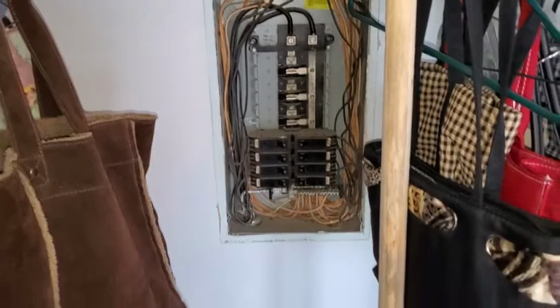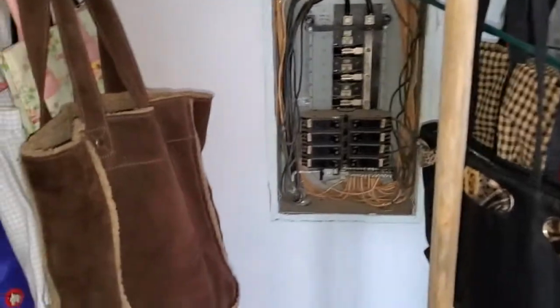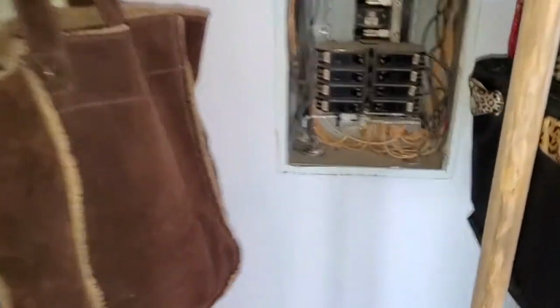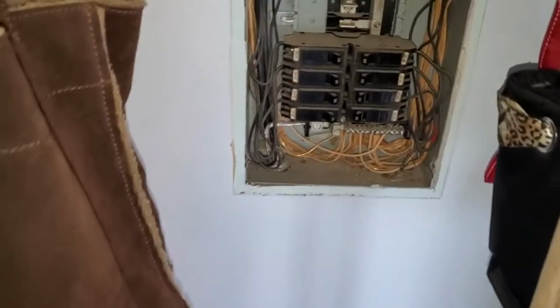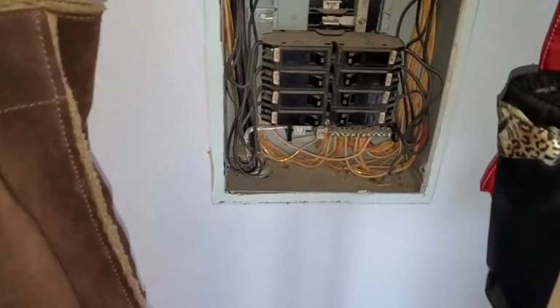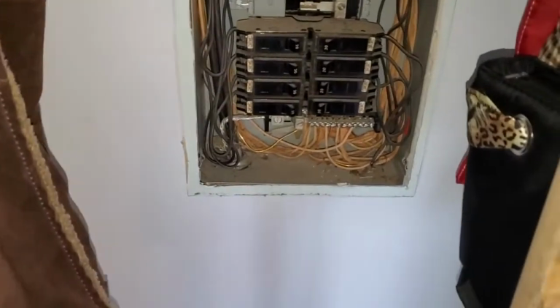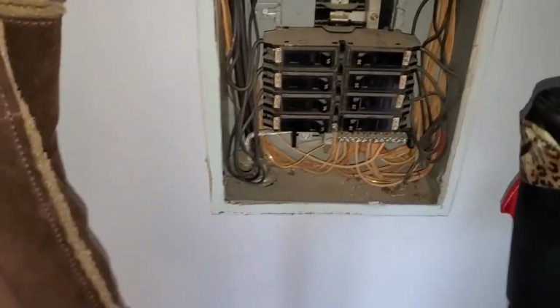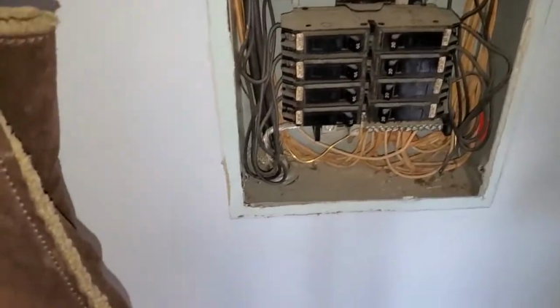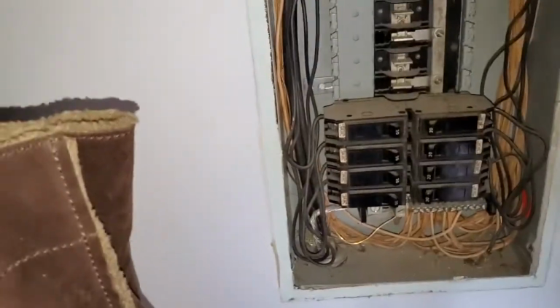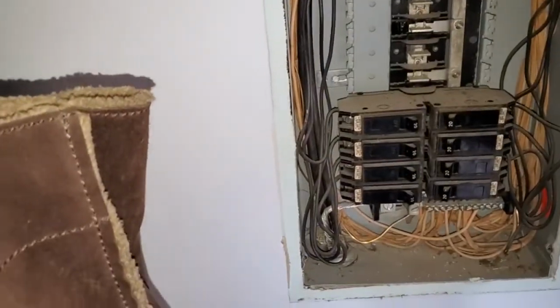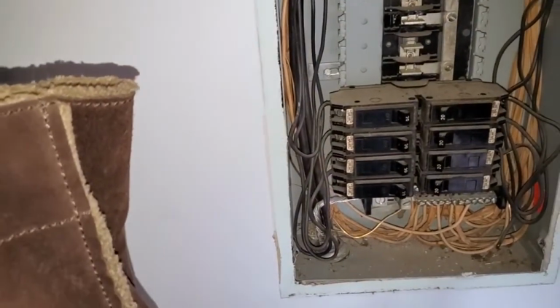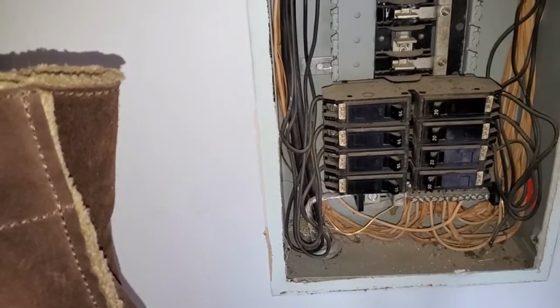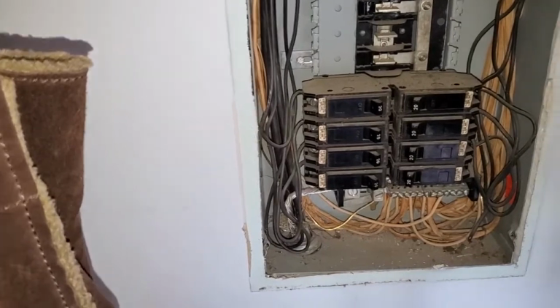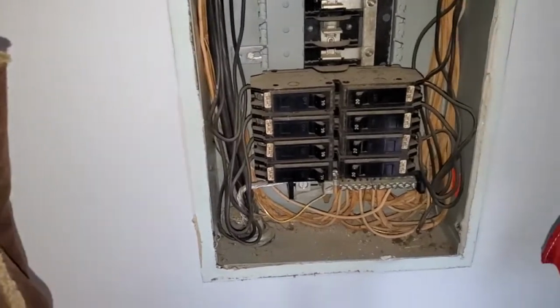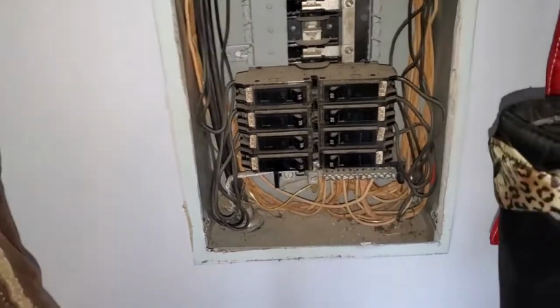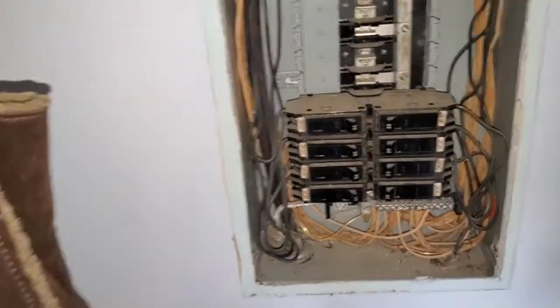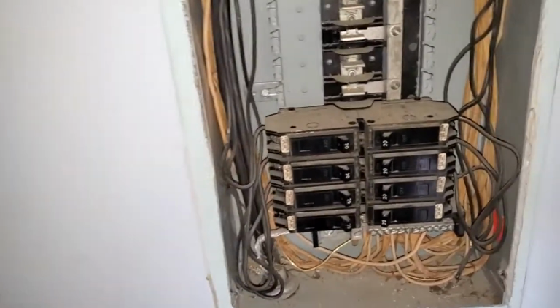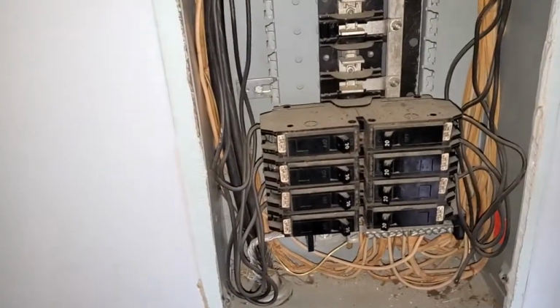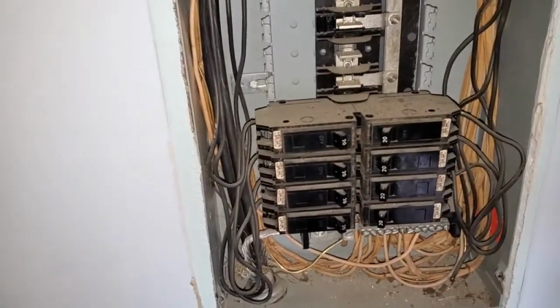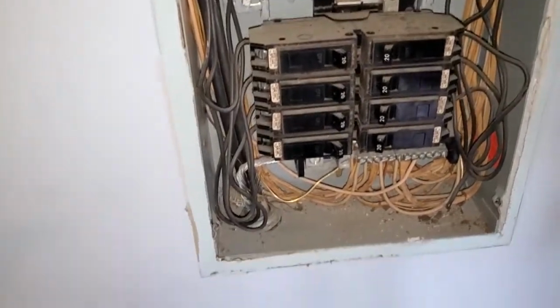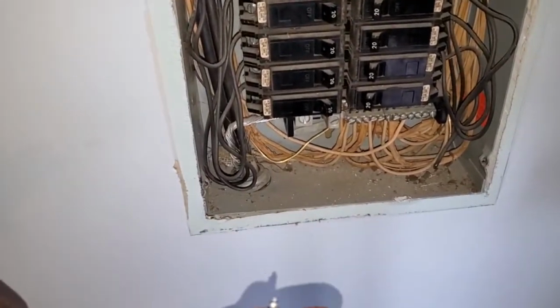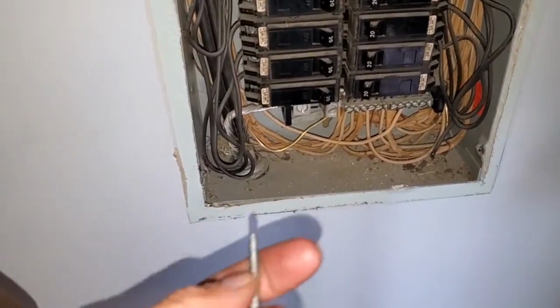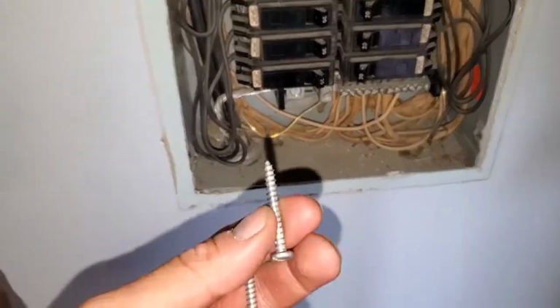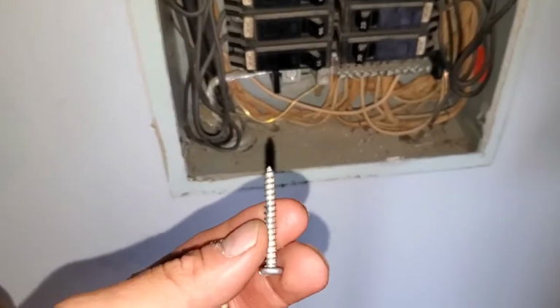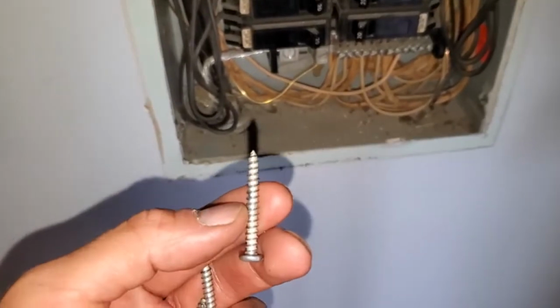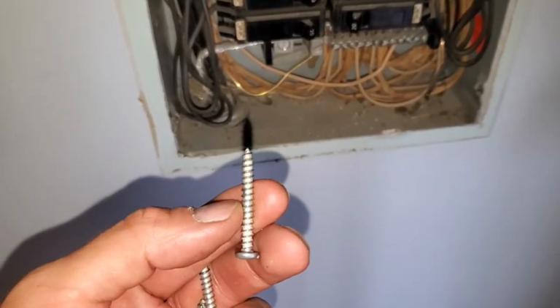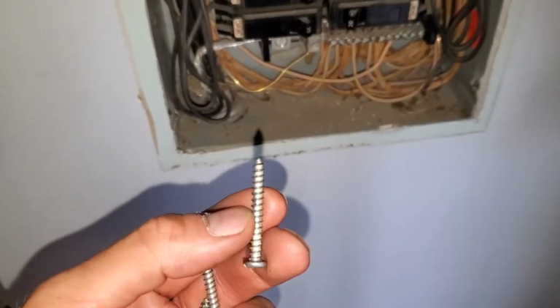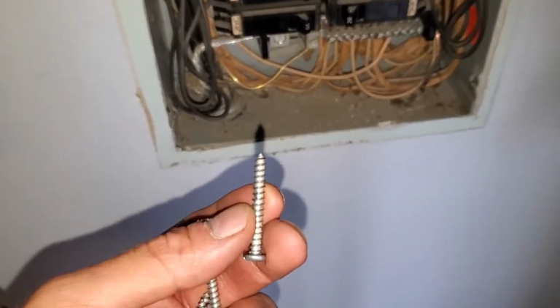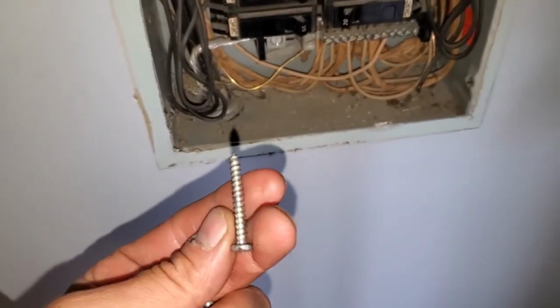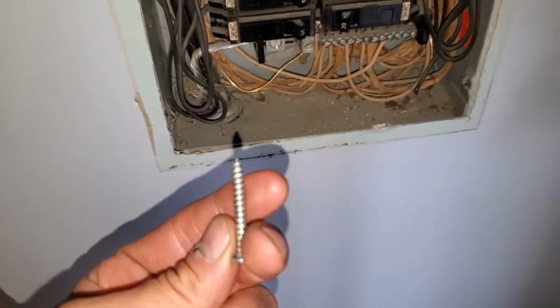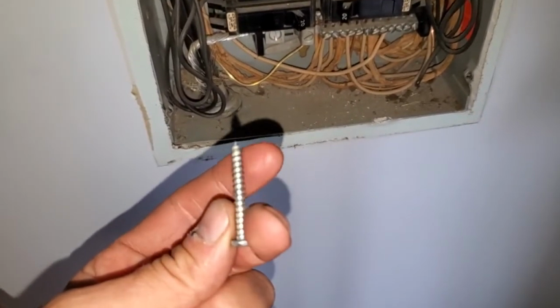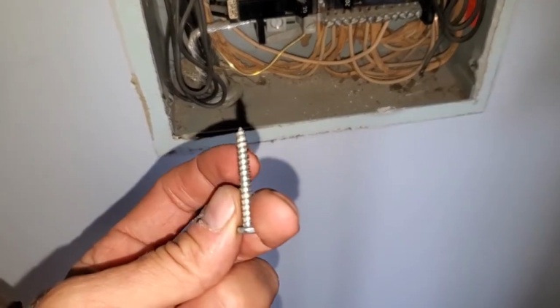Hey guys, it's Josh with A-Spec and I want to show you this. We're at a sub-panel and I just wanted to comment on one issue here. At some point somebody replaced the screws with pointy ones here.